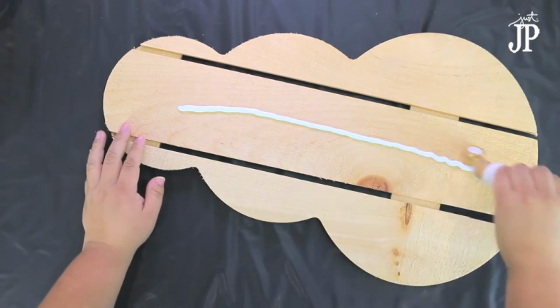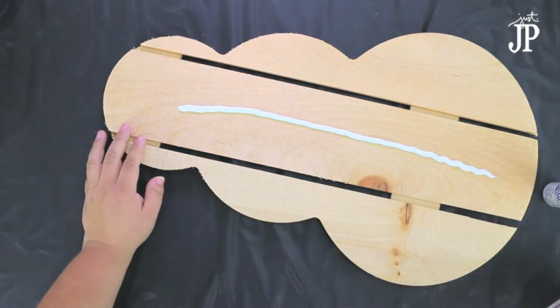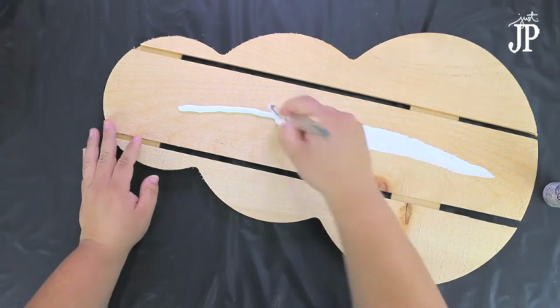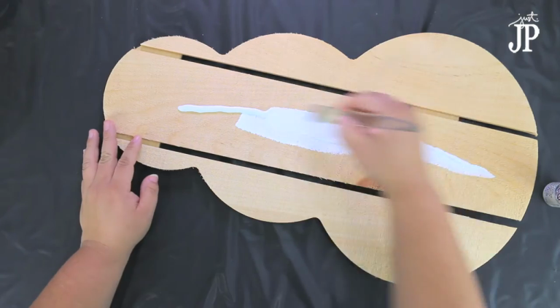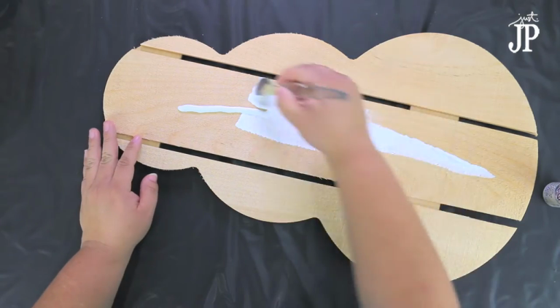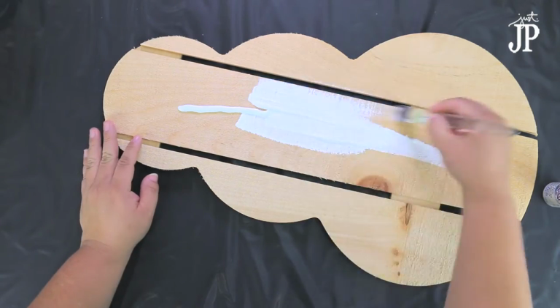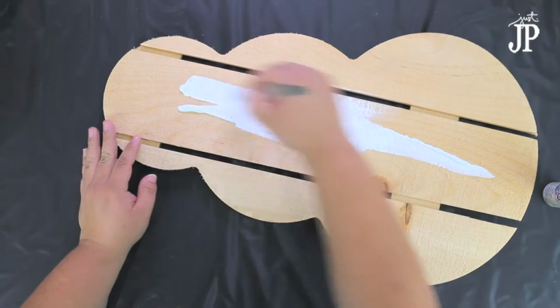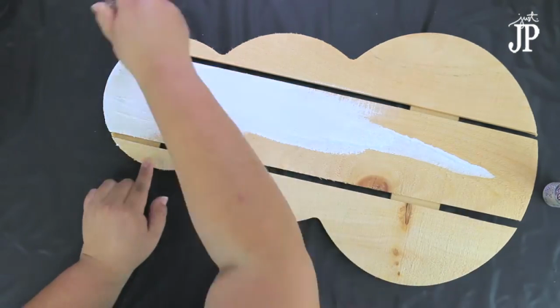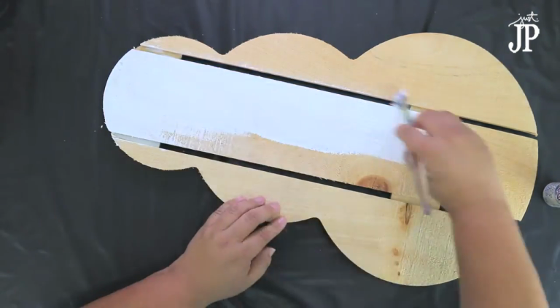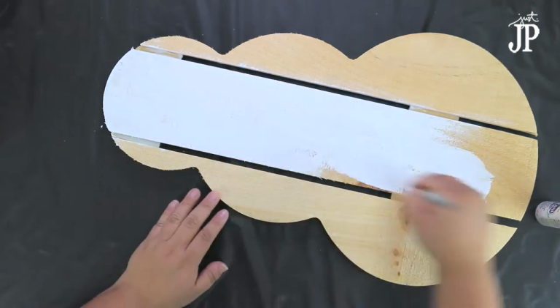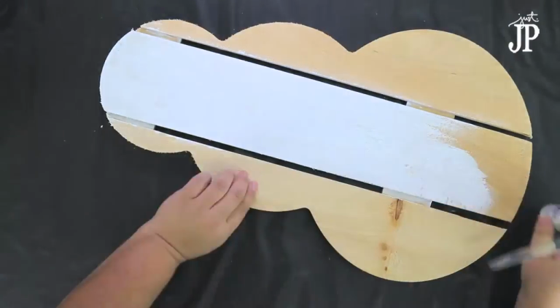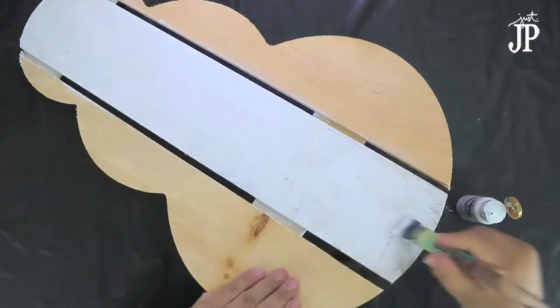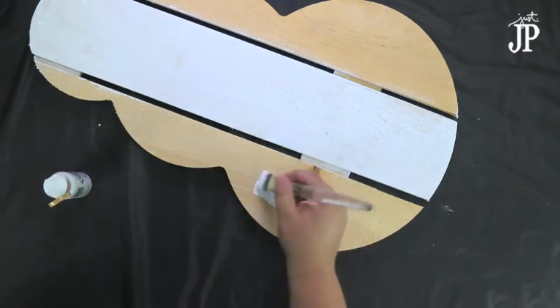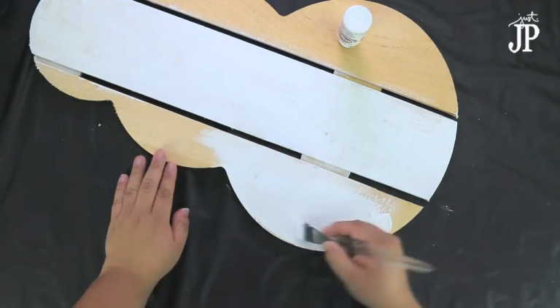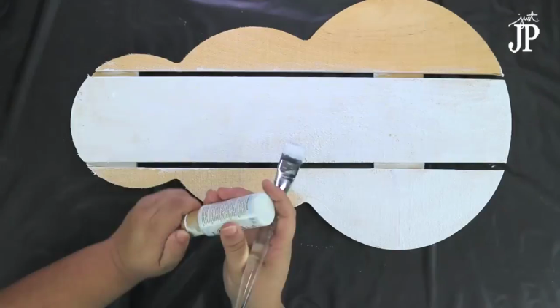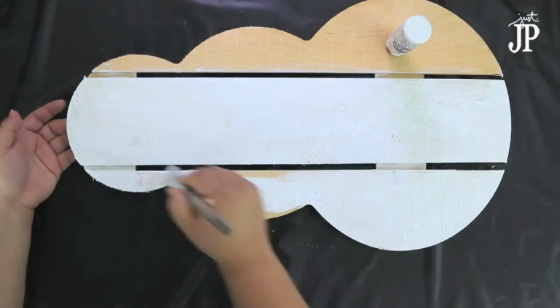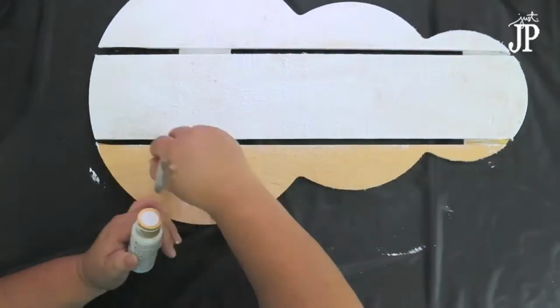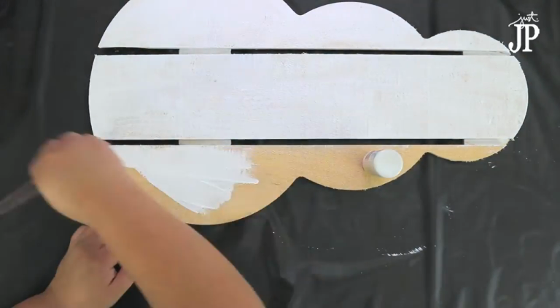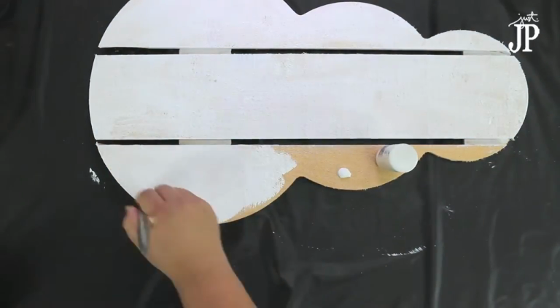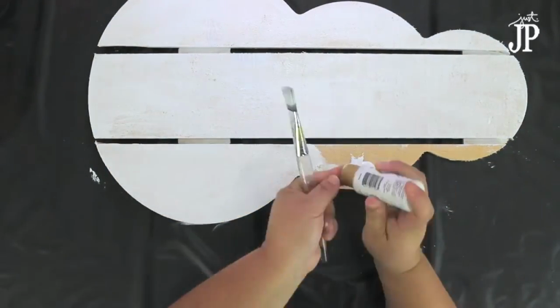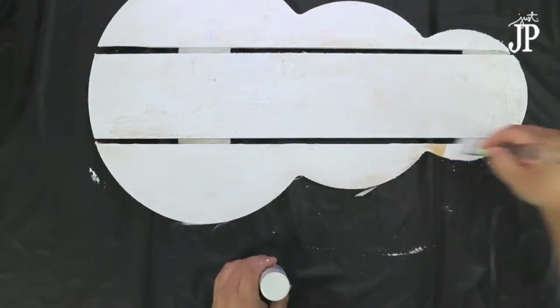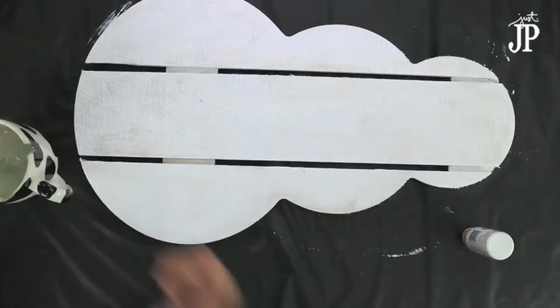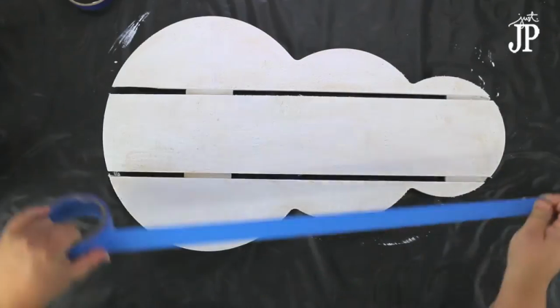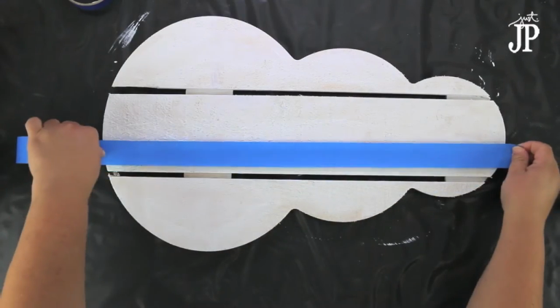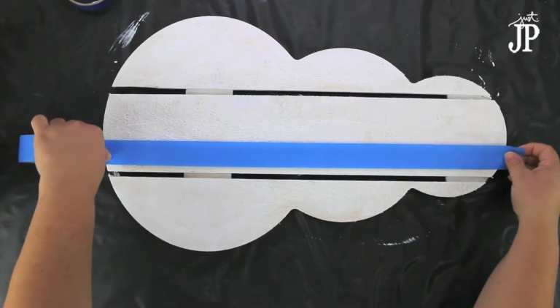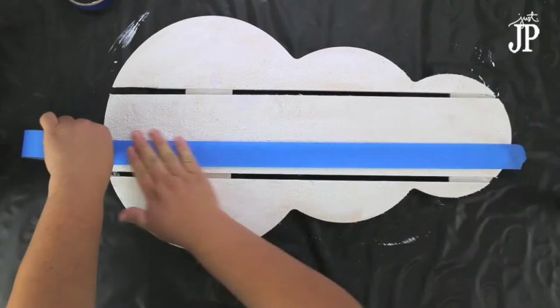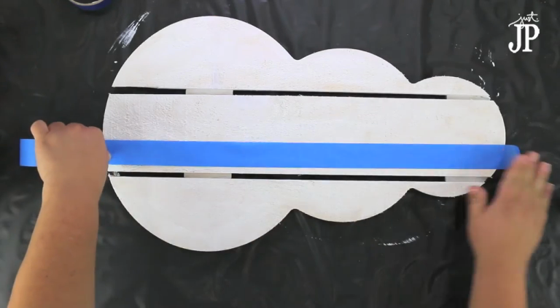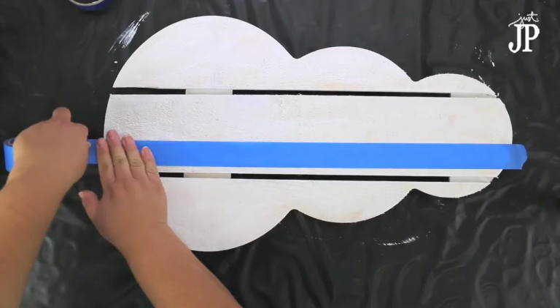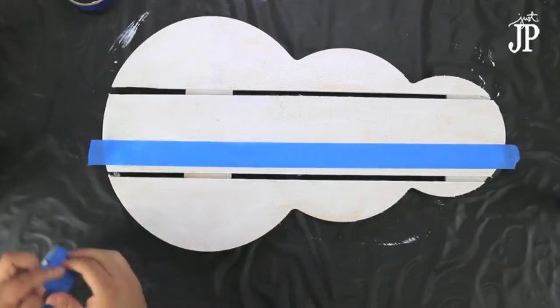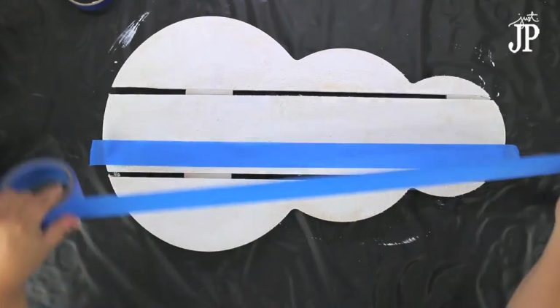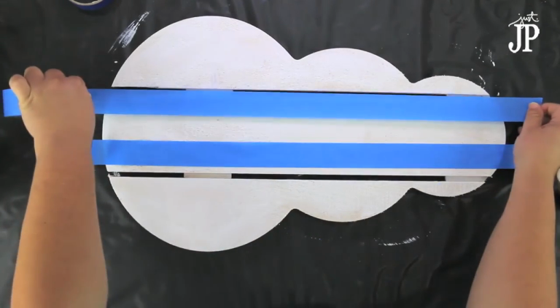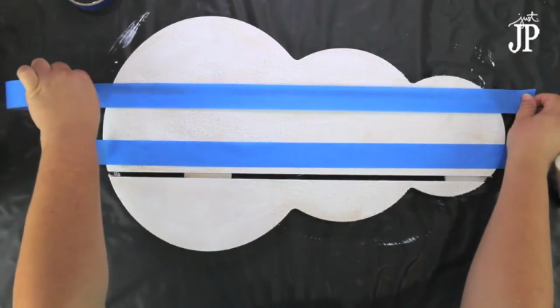I'm using a Walnut Hollow Rustic Palette in the shape of a snowman — it's super cute. I'm just going to paint the whole thing with a coat of white acrylic paint. Now it's very rough; you can sand it ahead of time if you want, but you don't have to.